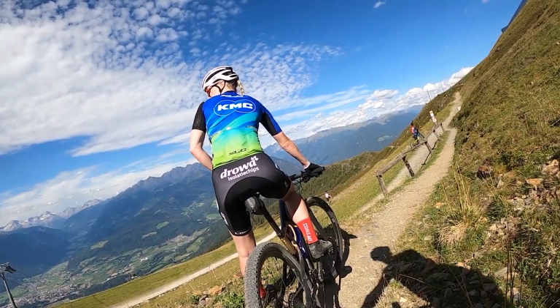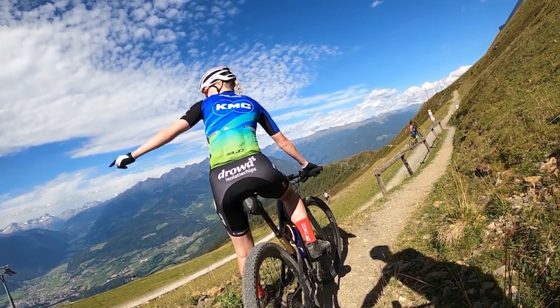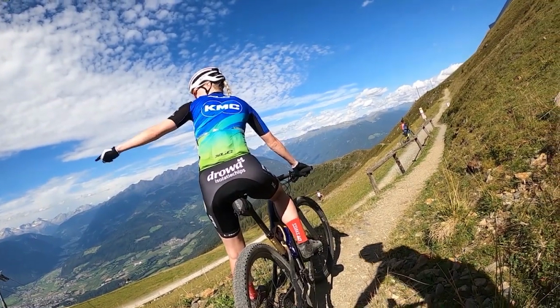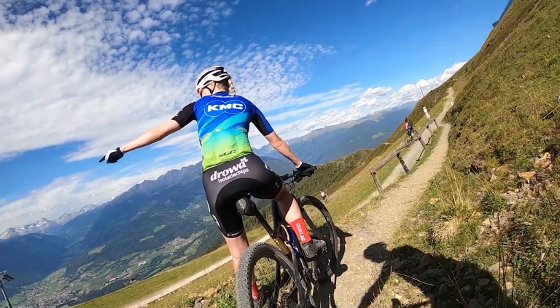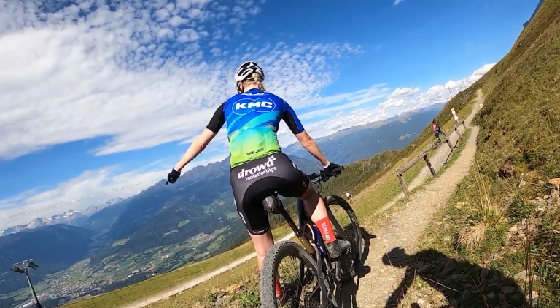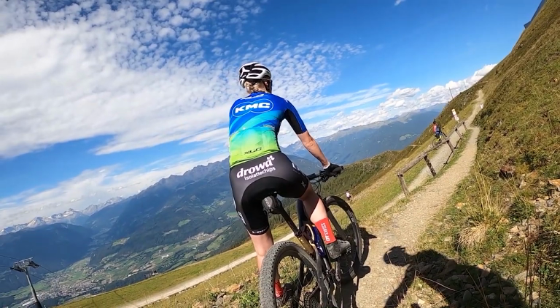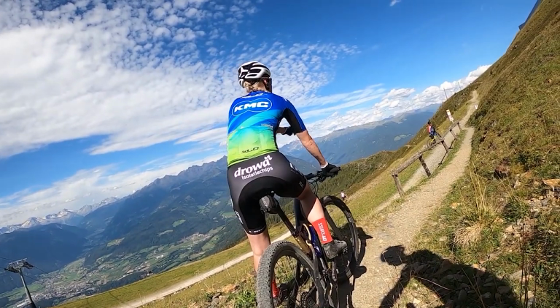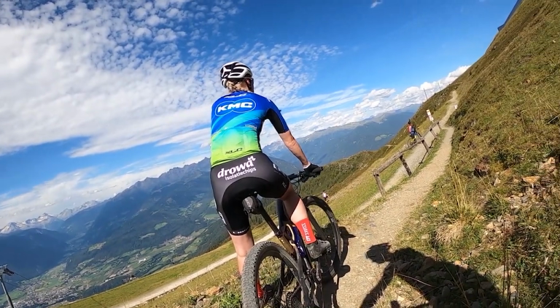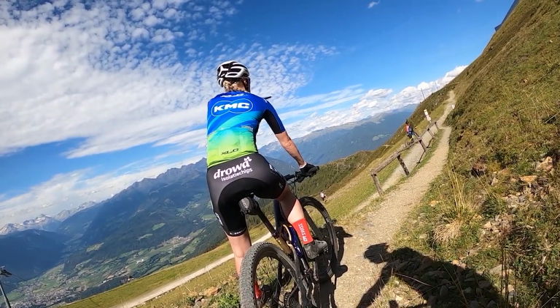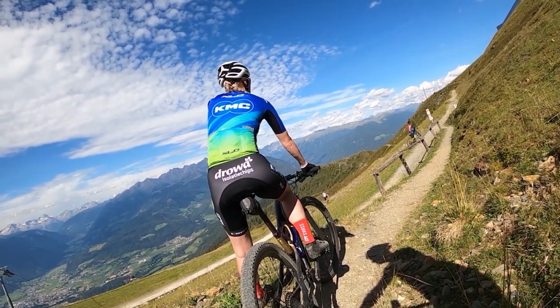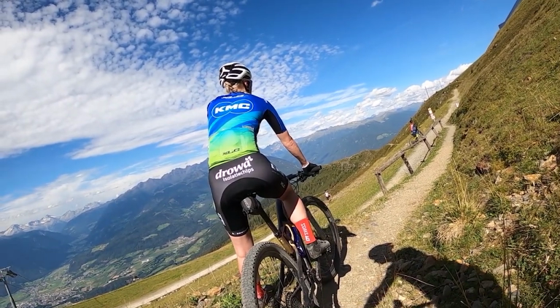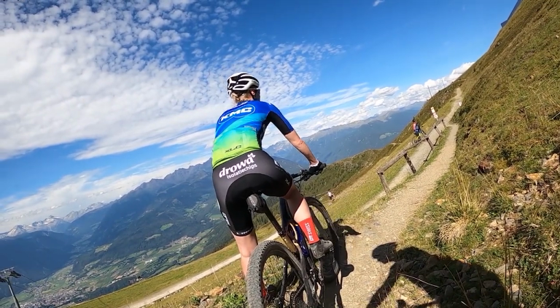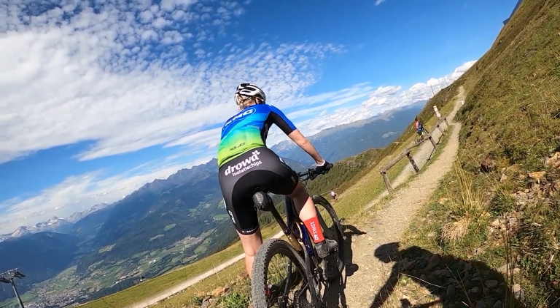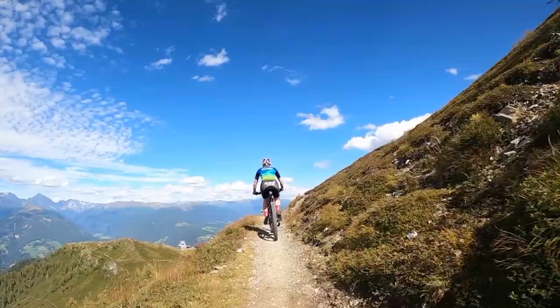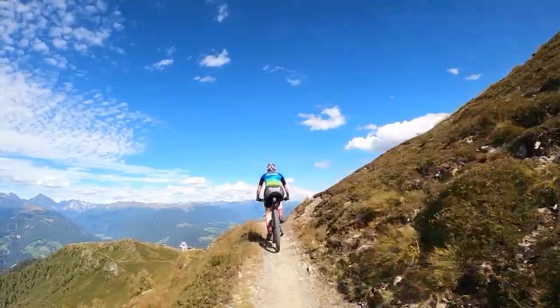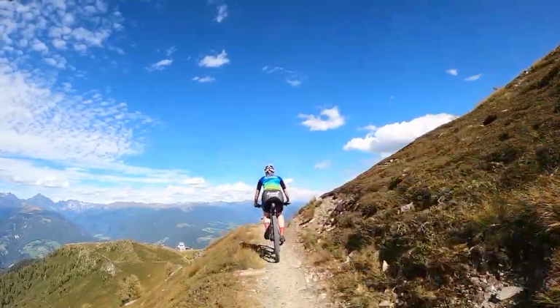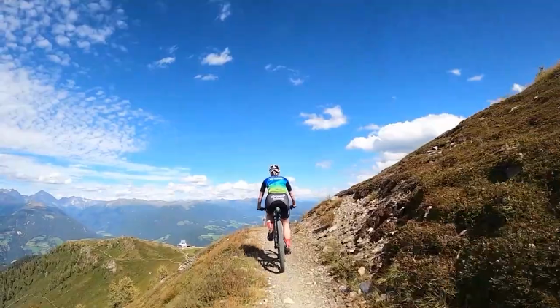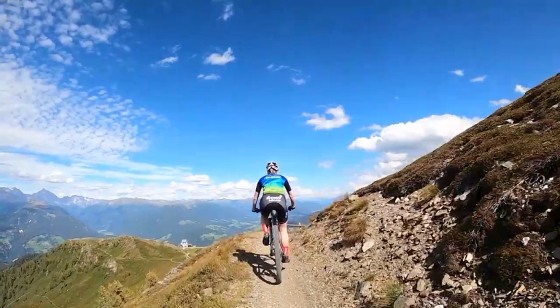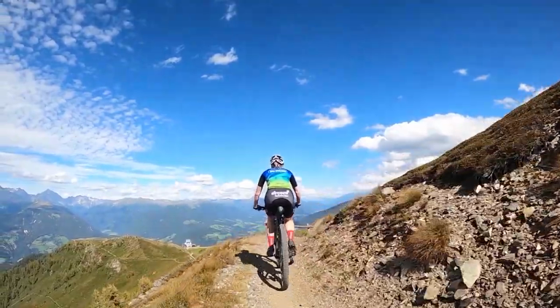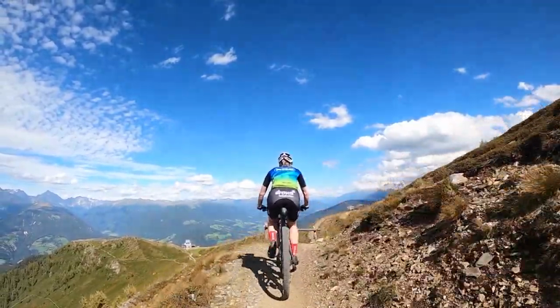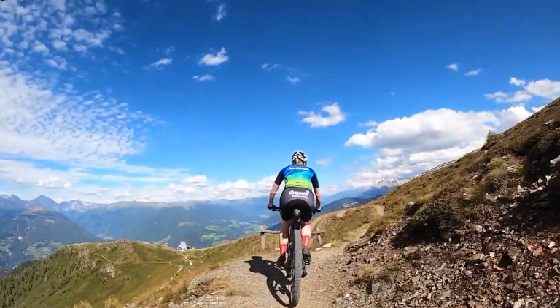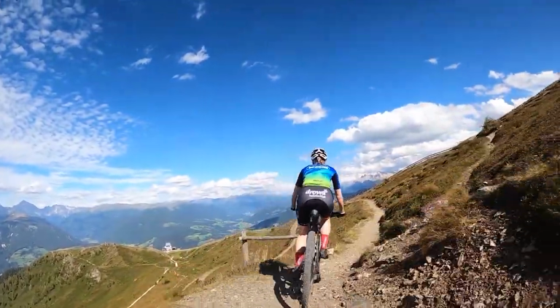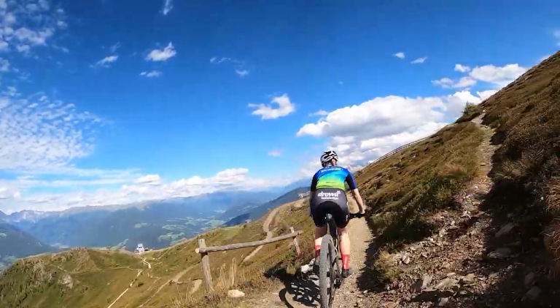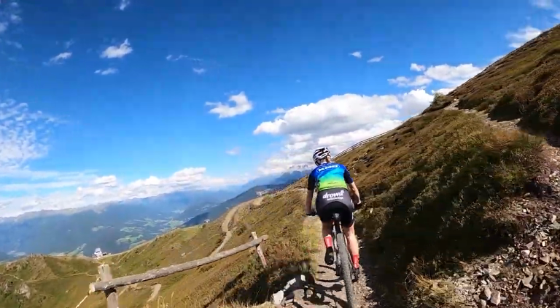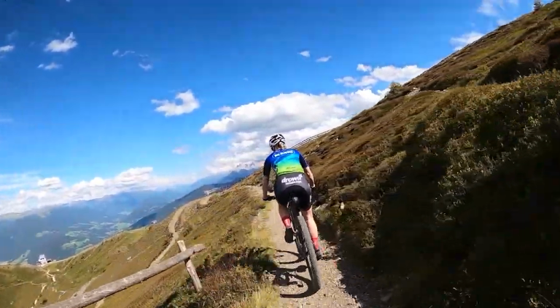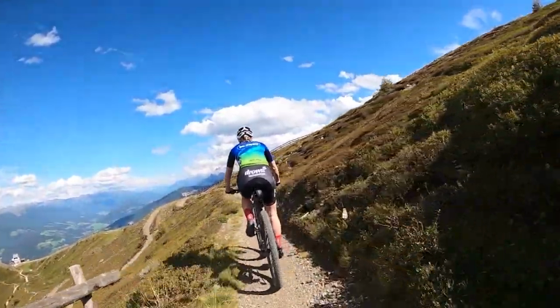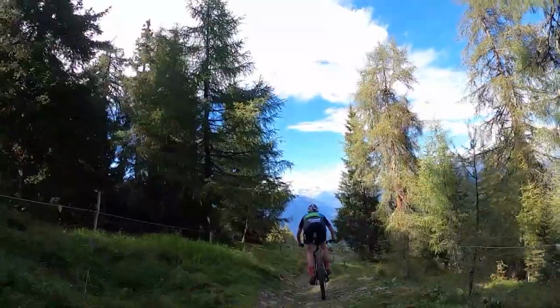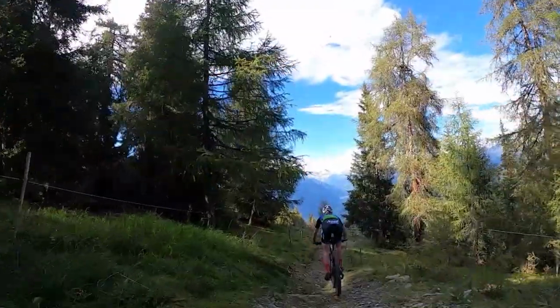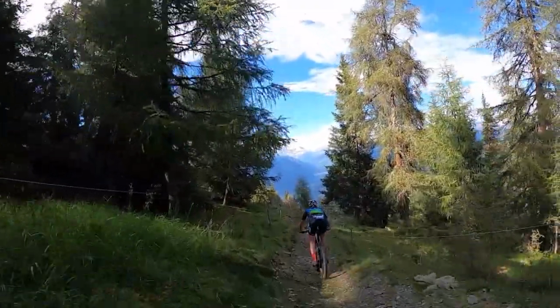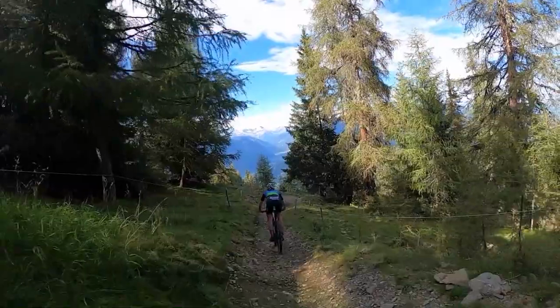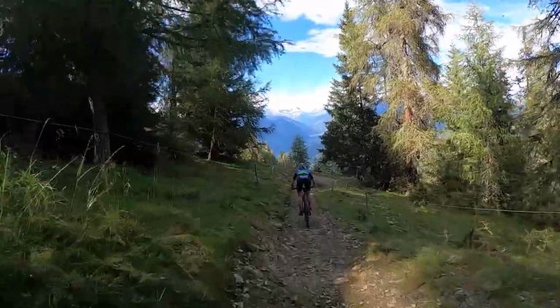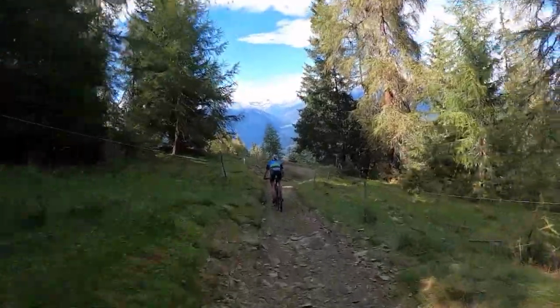Don't be fooled by this incline — the last part to the Kroneplatz is very, very steep. The grade goes up to 20%, and not for a short while, but really for a couple of hundred meters.